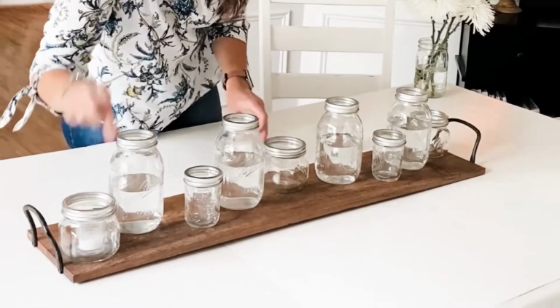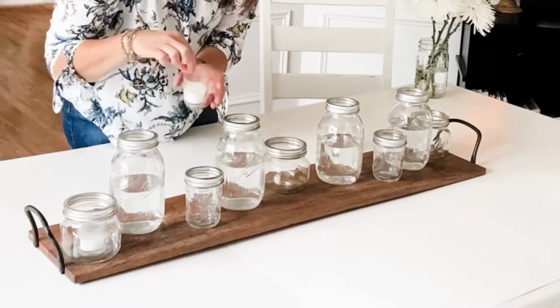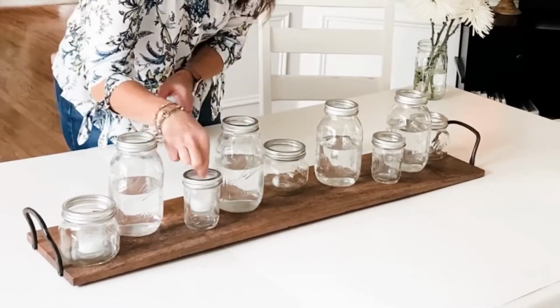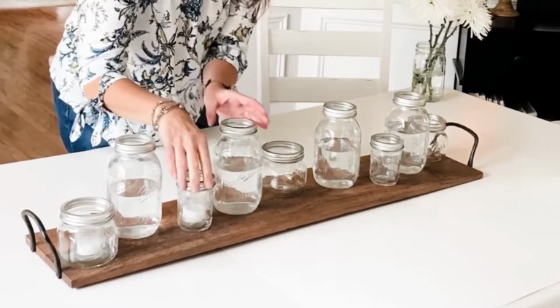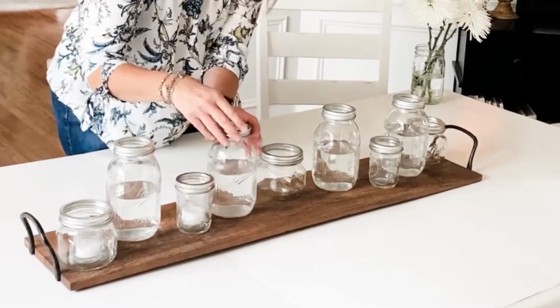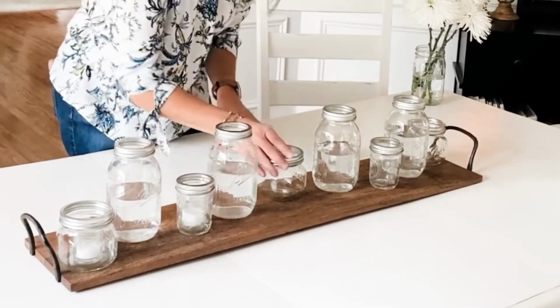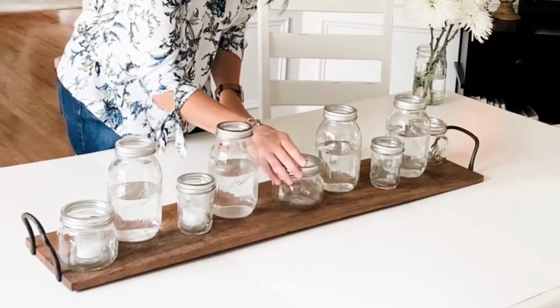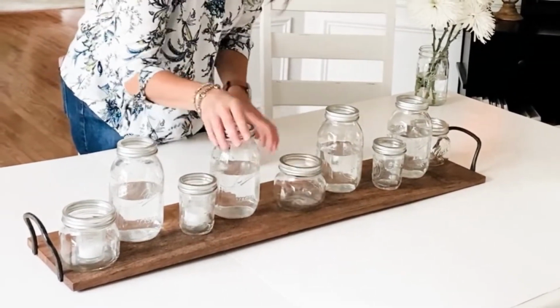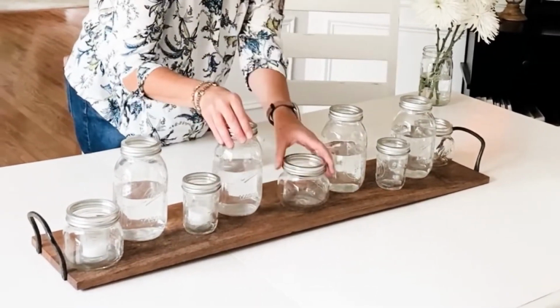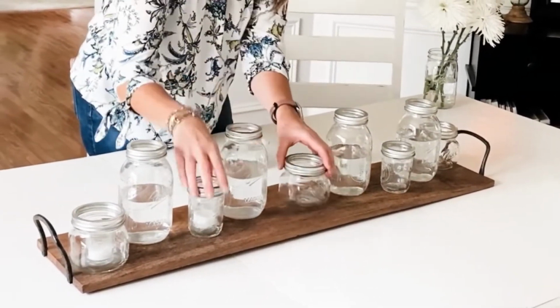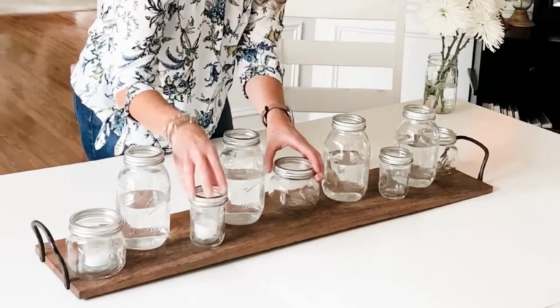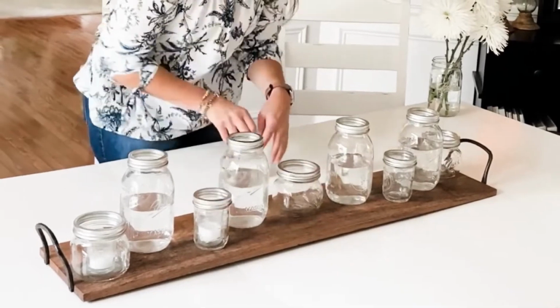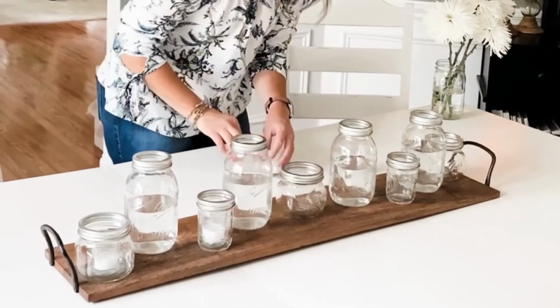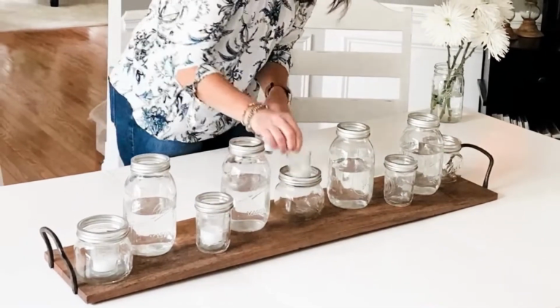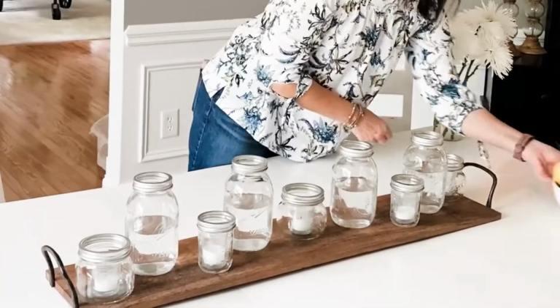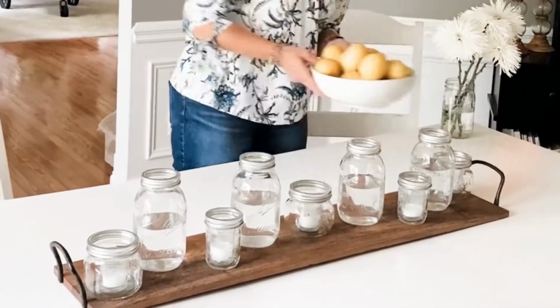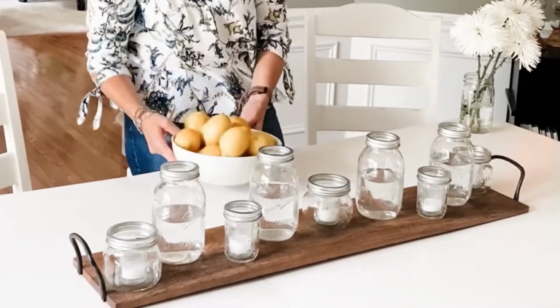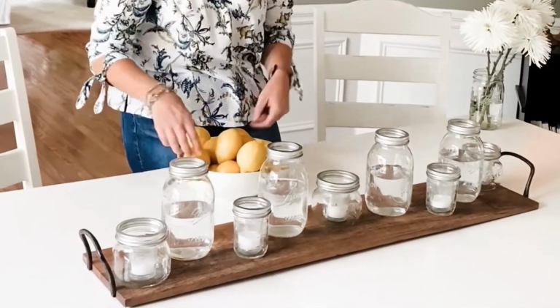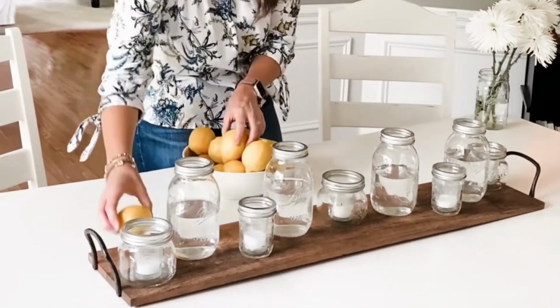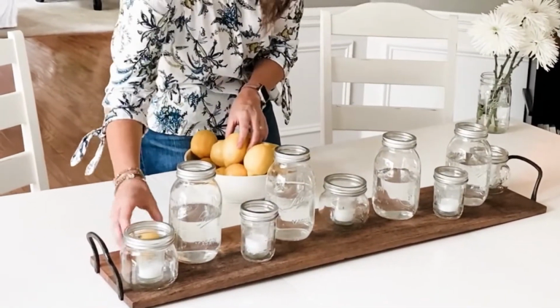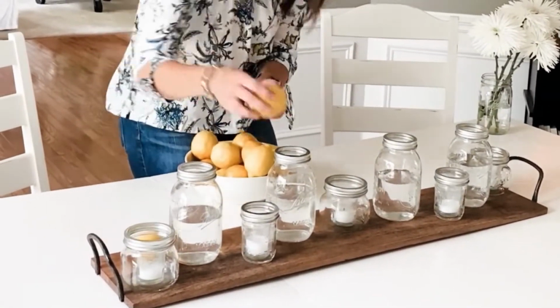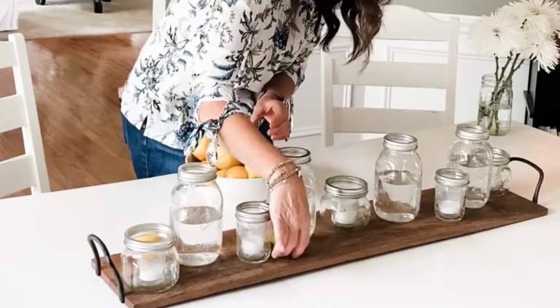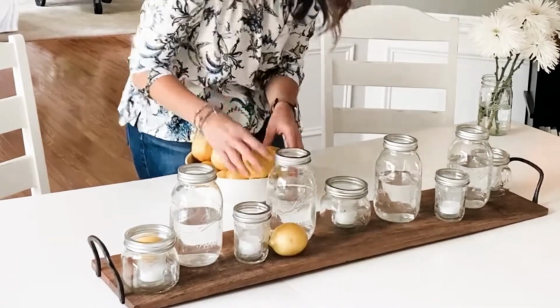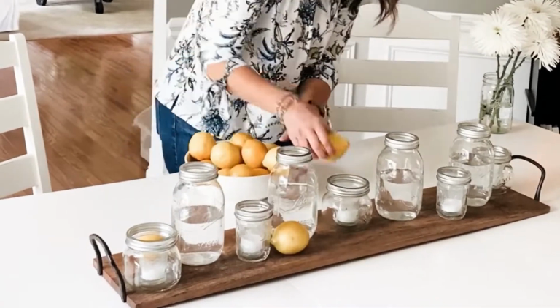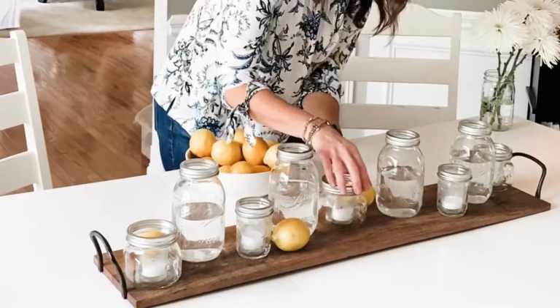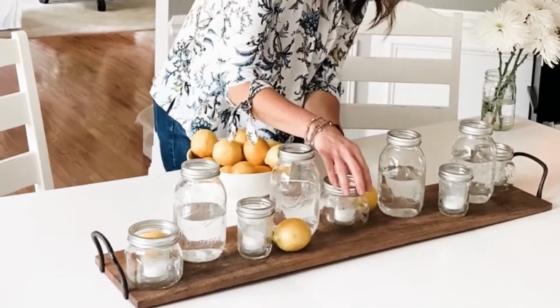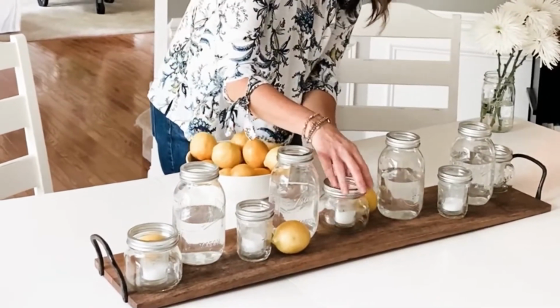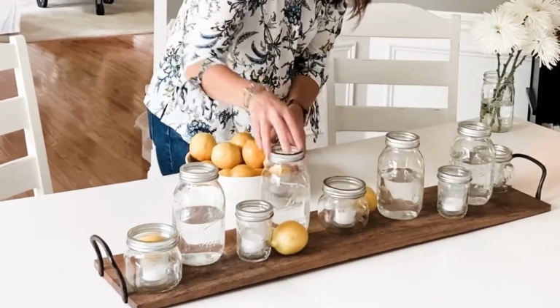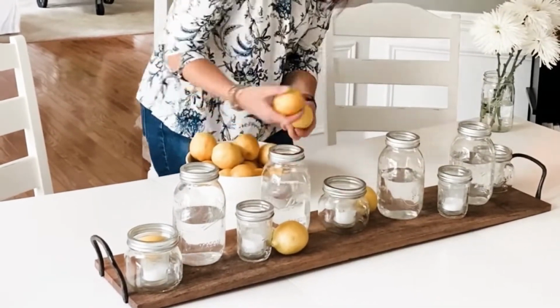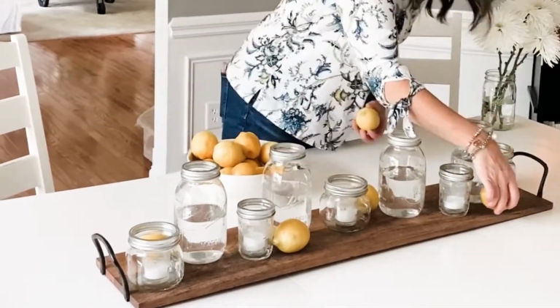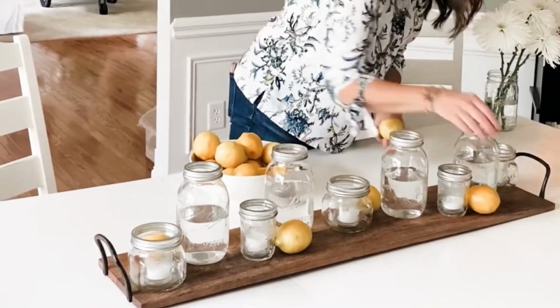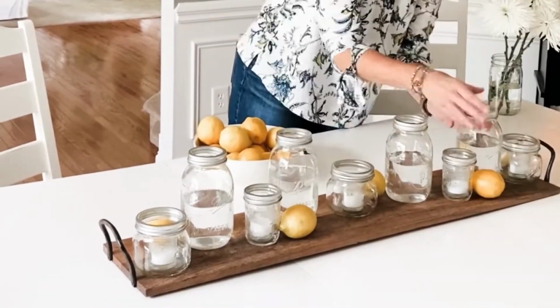Next I placed small glass votive jar candles inside the small mason jars. Then I grabbed some fresh lemons. I put a total of five on the tray between the jars just for a pop of color.